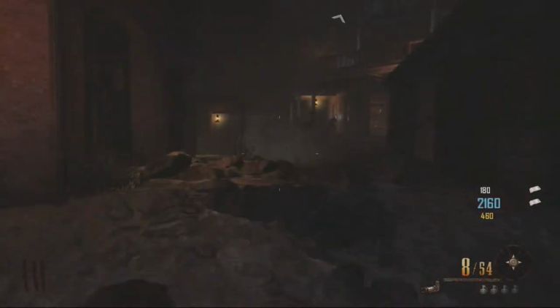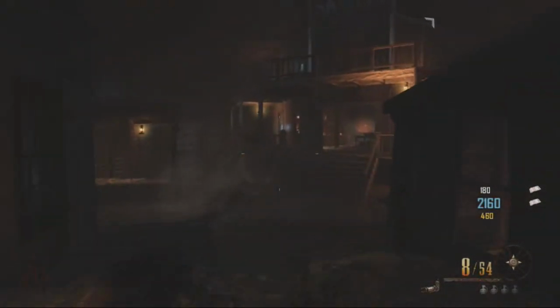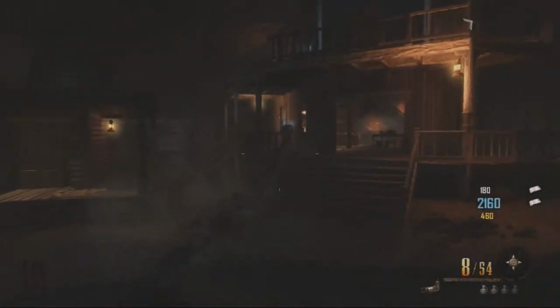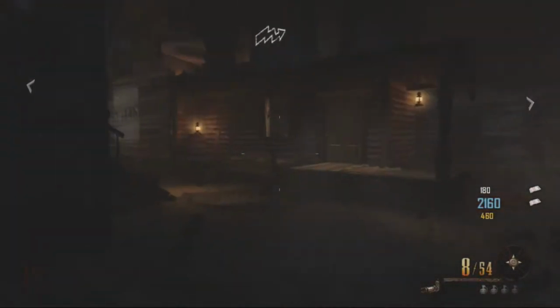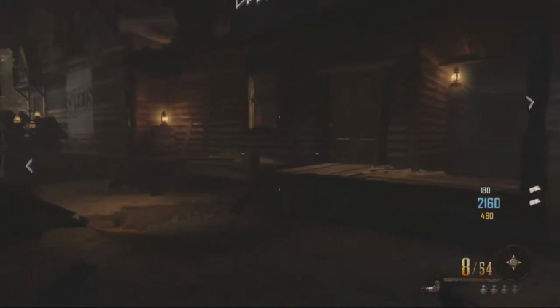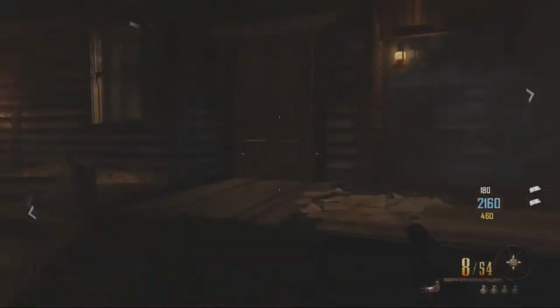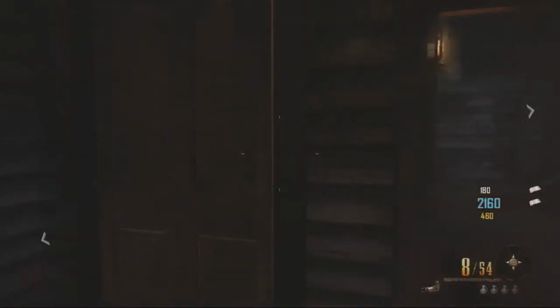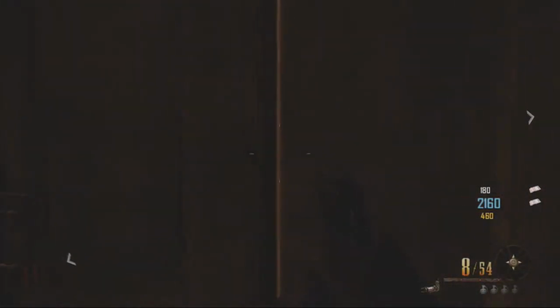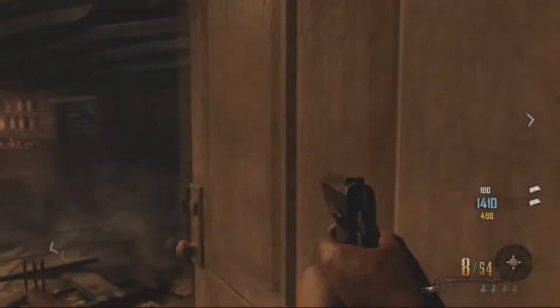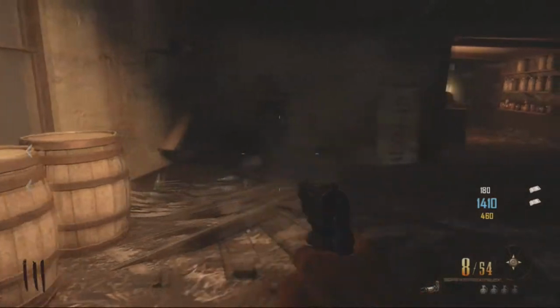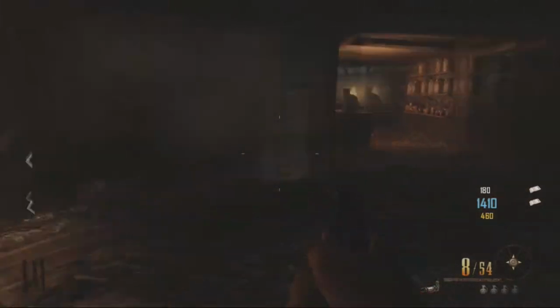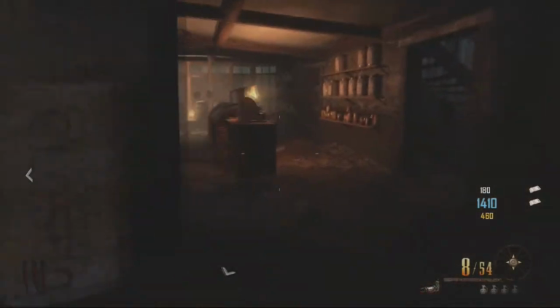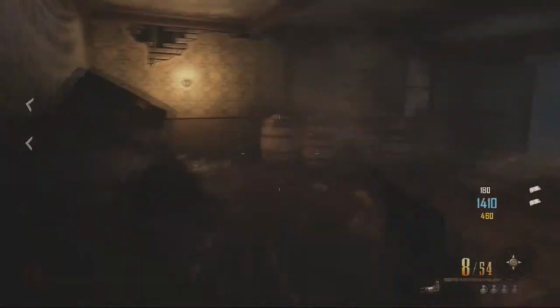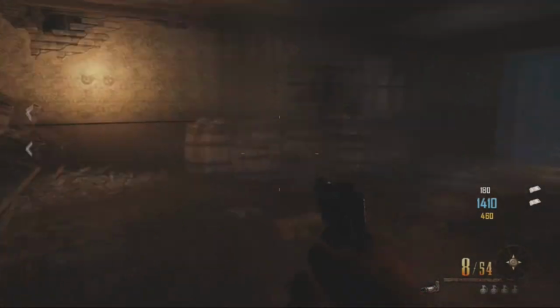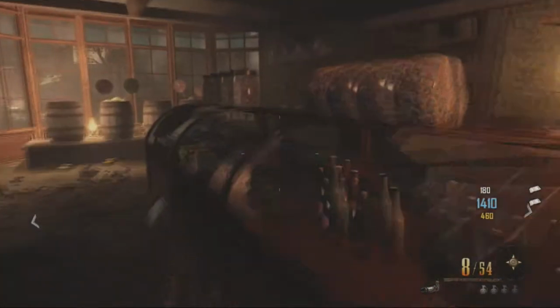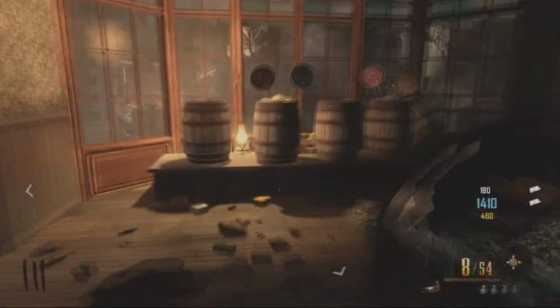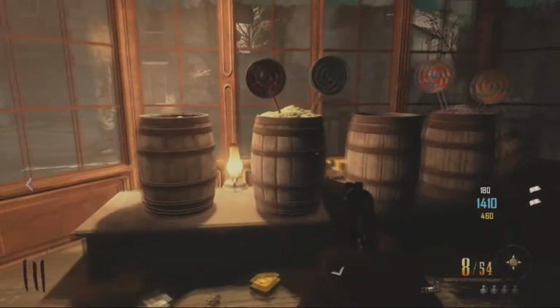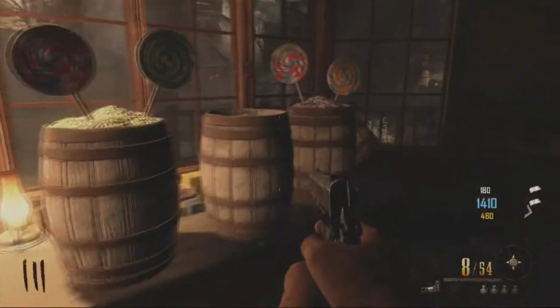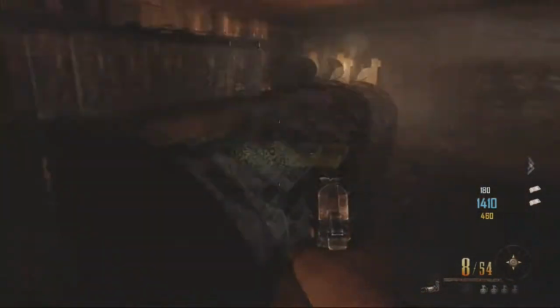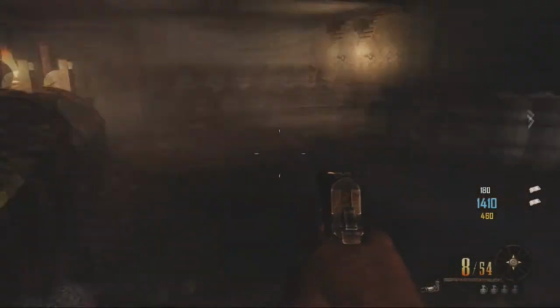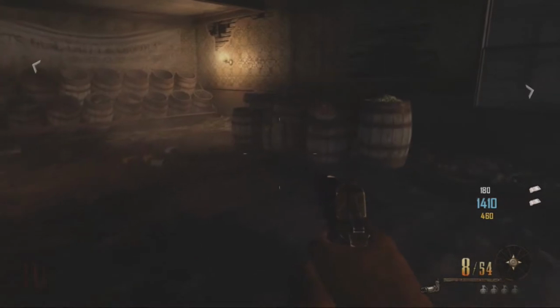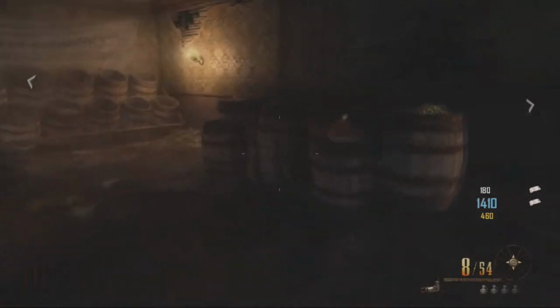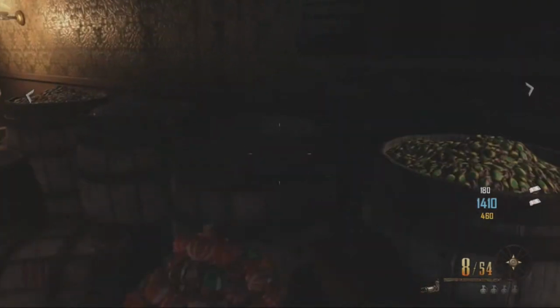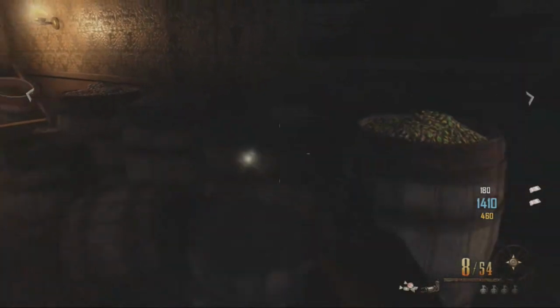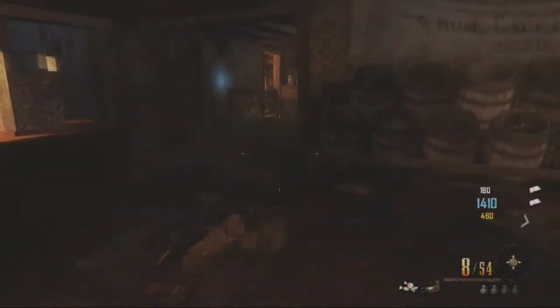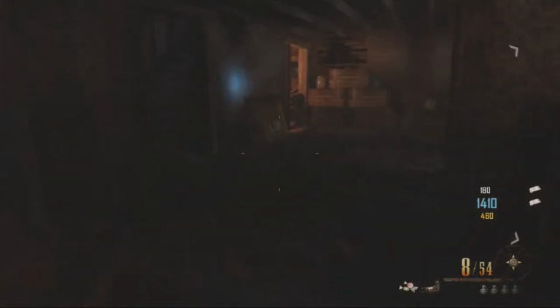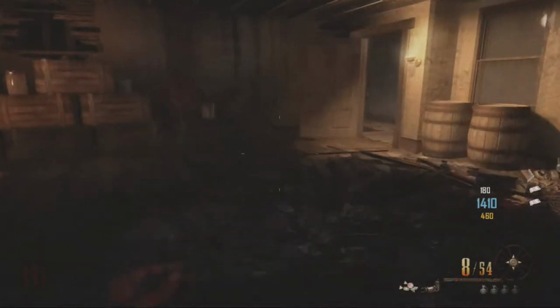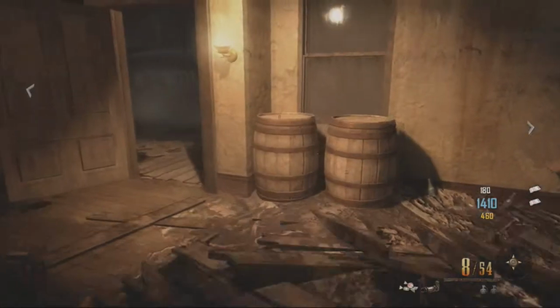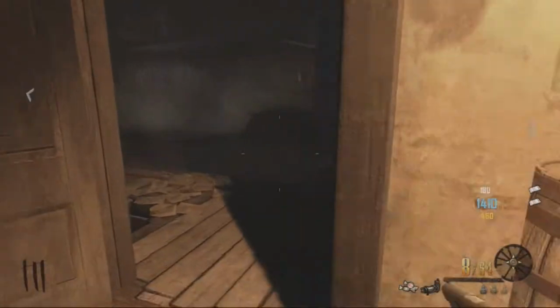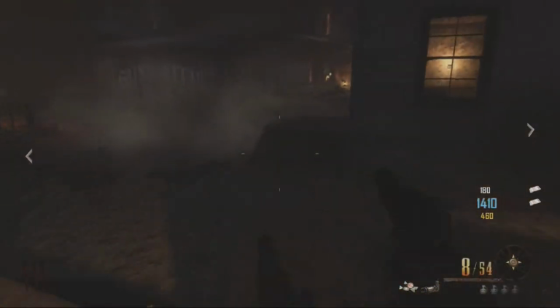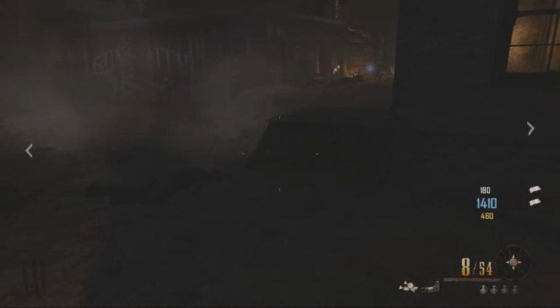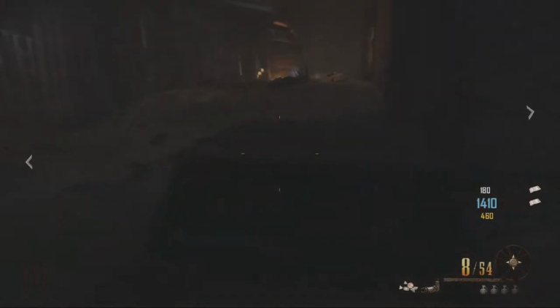Hey, what is going on guys, it's Ryan and welcome back. Today I'm going to be showing you guys how to duplicate the candy or duplicate the booze on the map Buried. So for example, I'm doing this on Buried with the candy. All you want to do is pick up the candy or the booze and go to any stairs in the game.